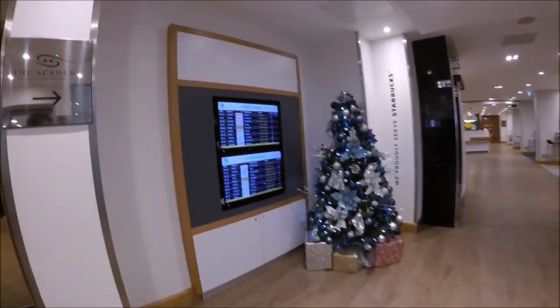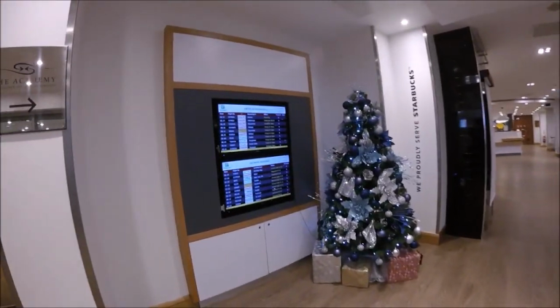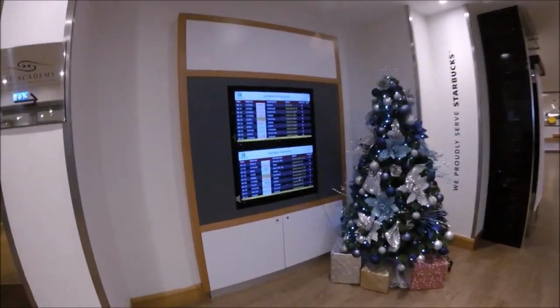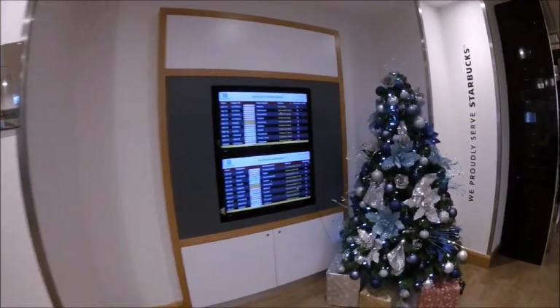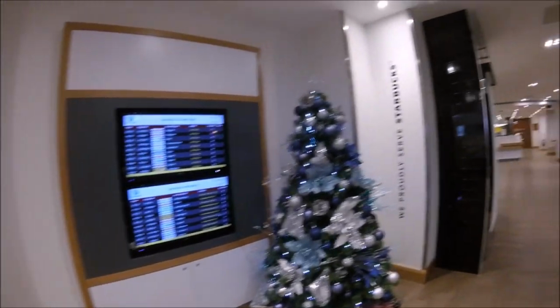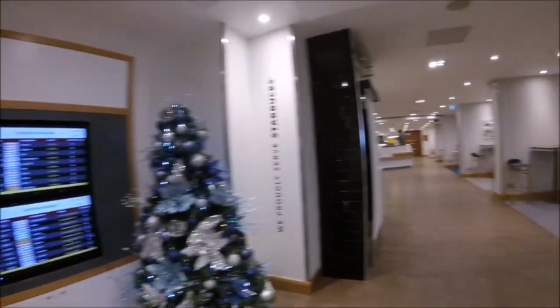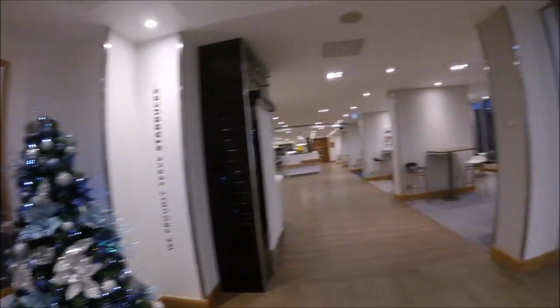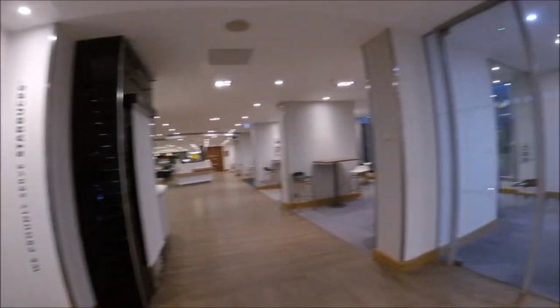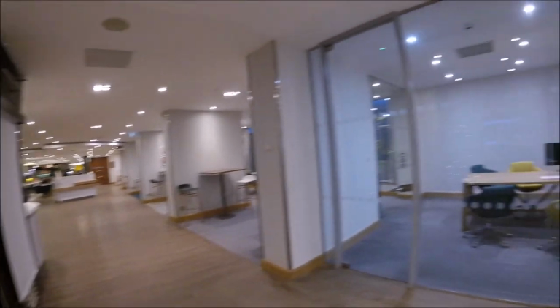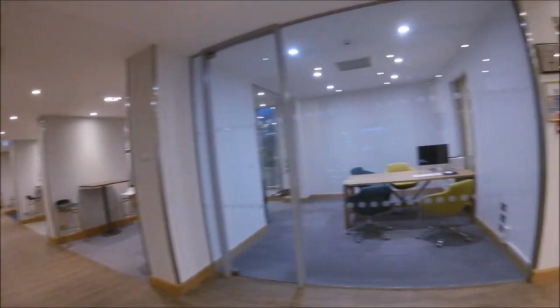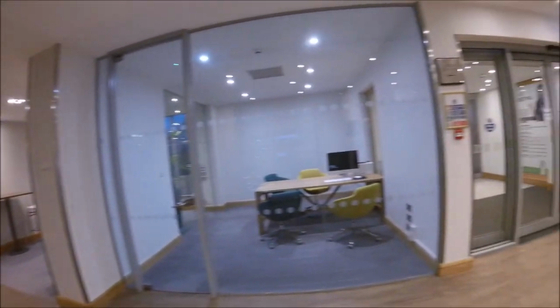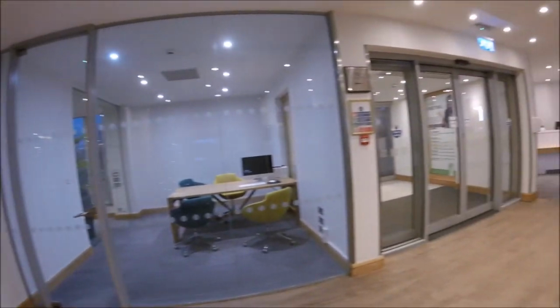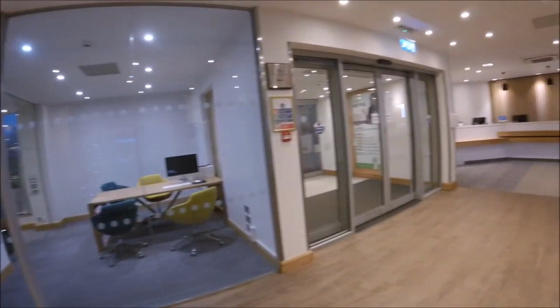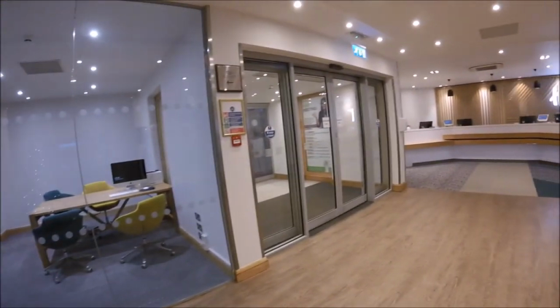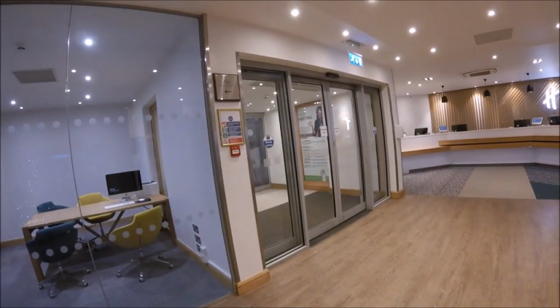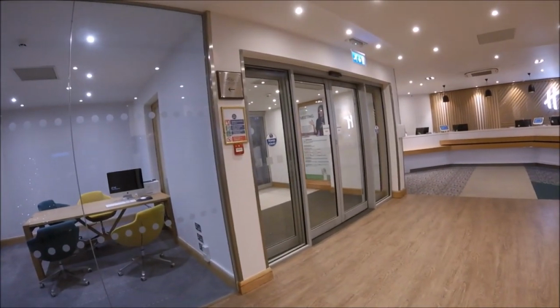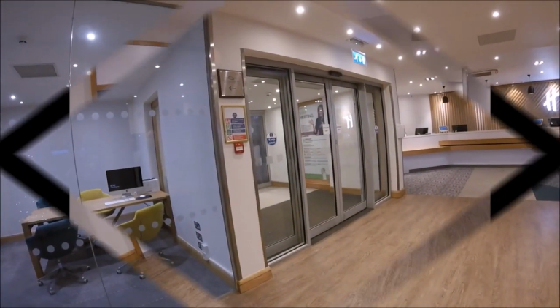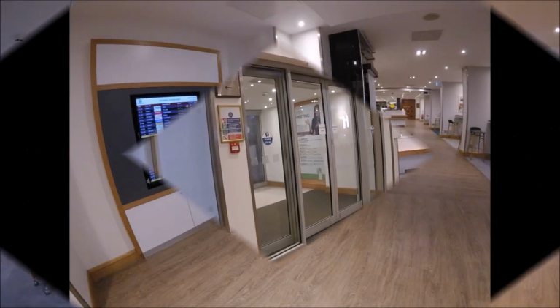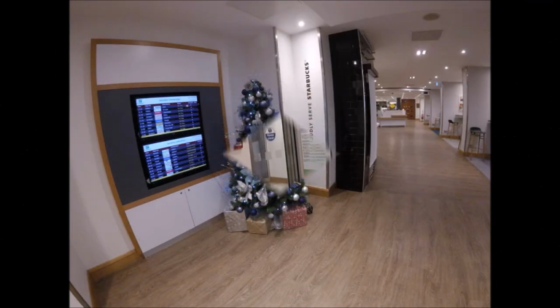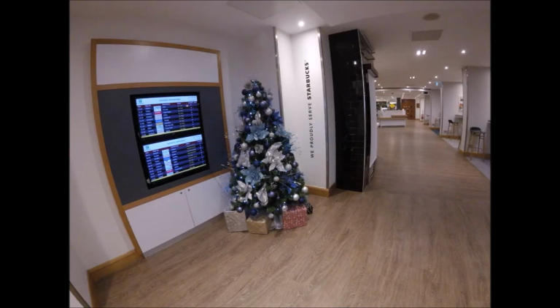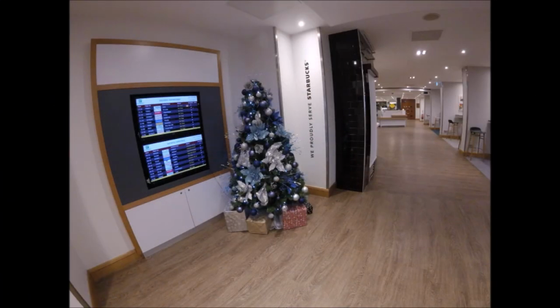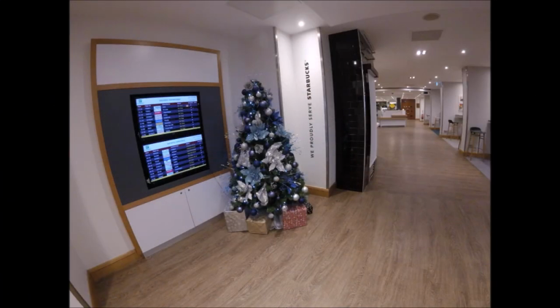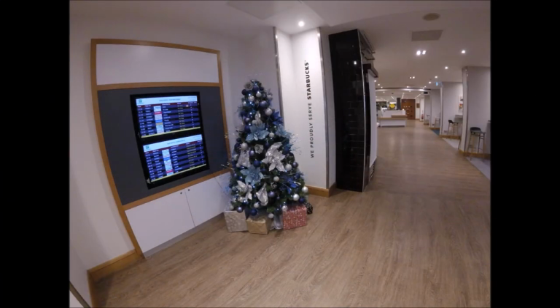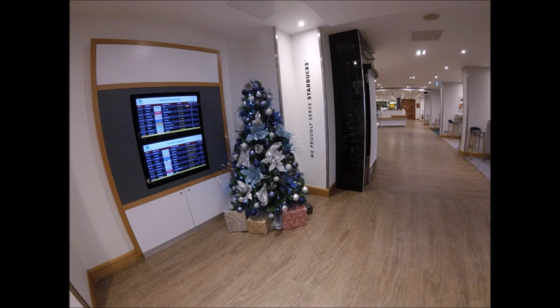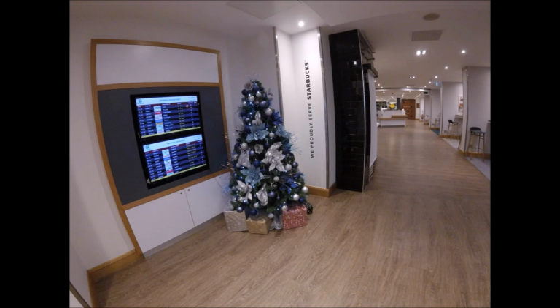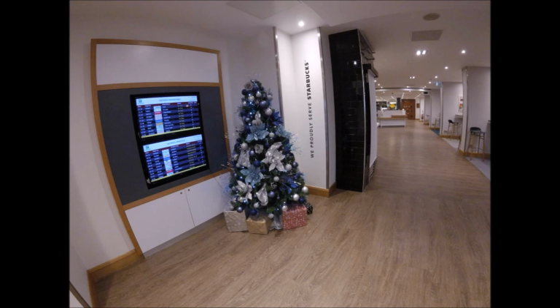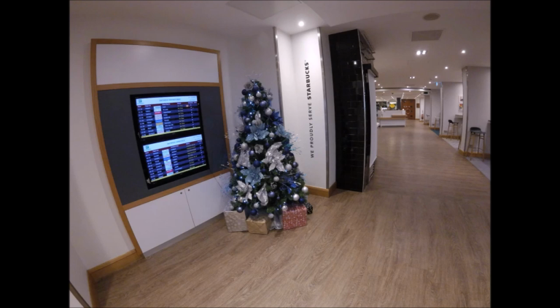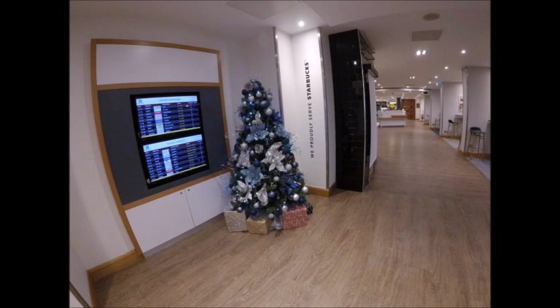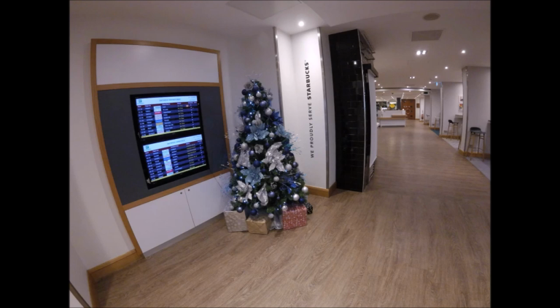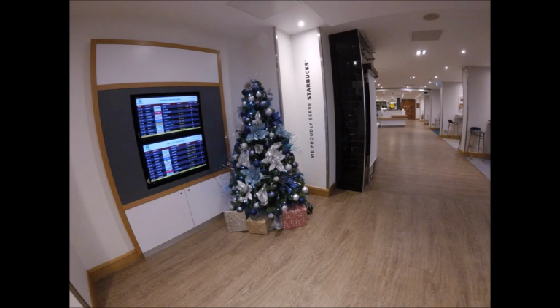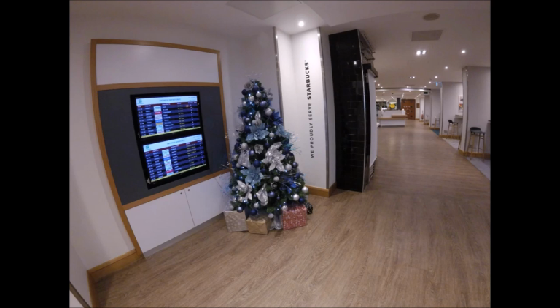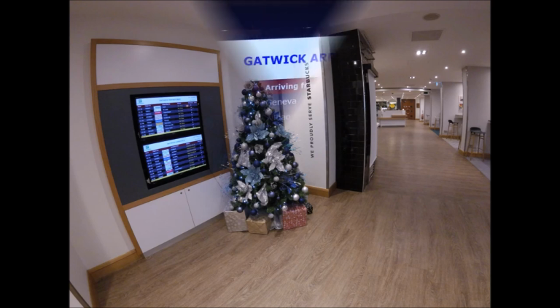At the time of filming this, all flights were leaving from the North Terminal at Gatwick. However, normal operations have since recommenced. At this time there wasn't much in the way of services going, though the bar had reopened for patrons.